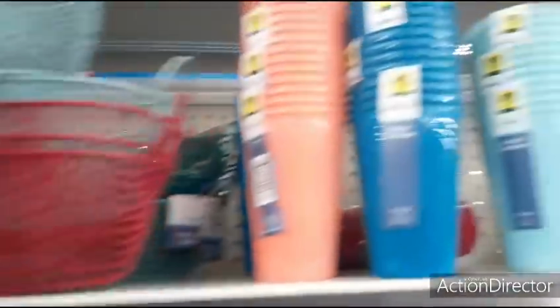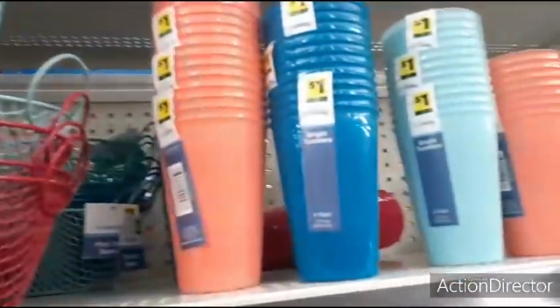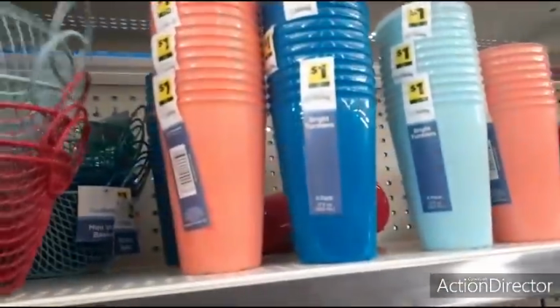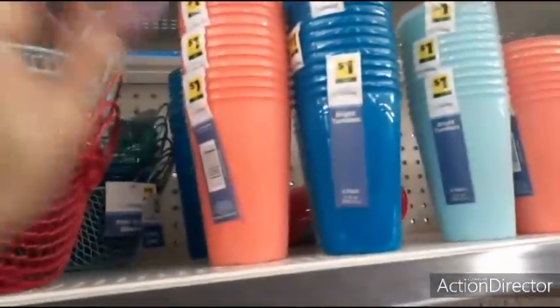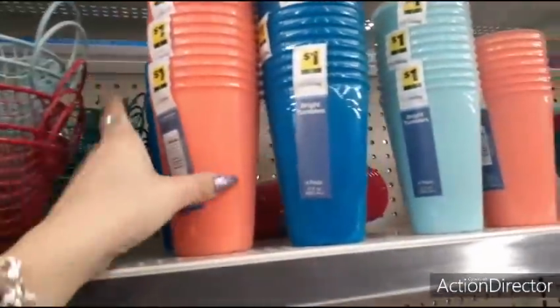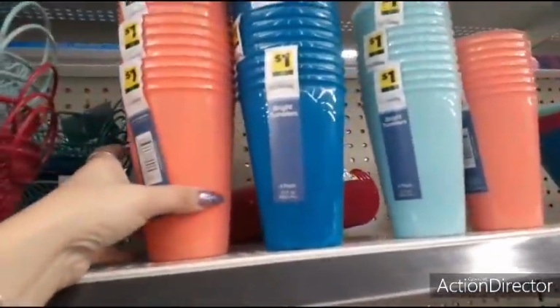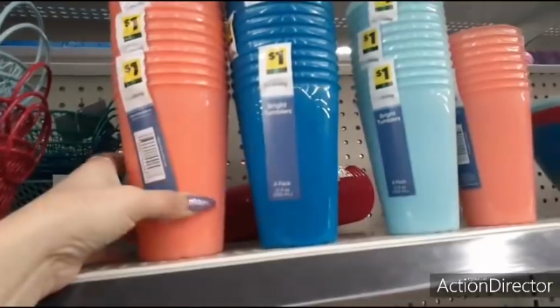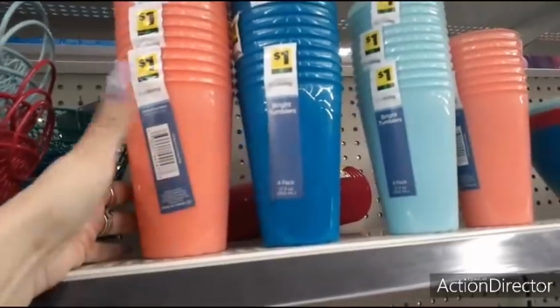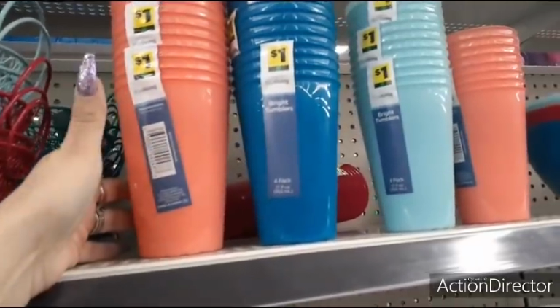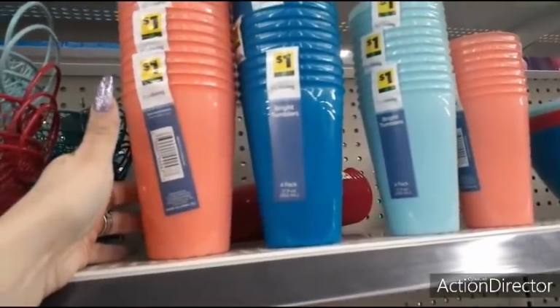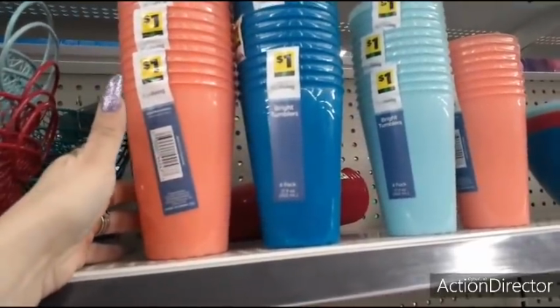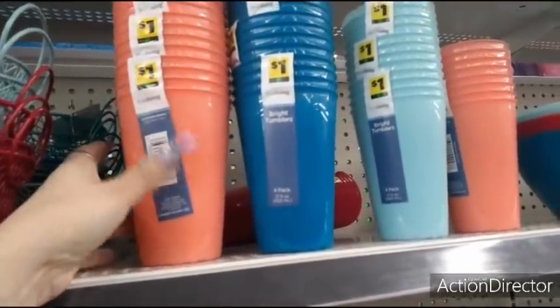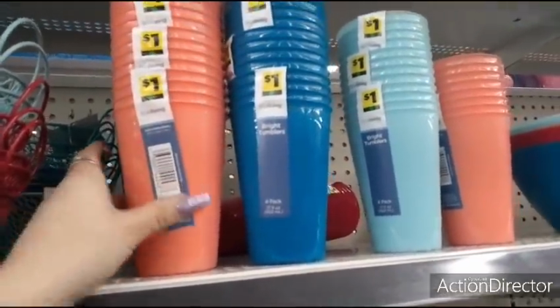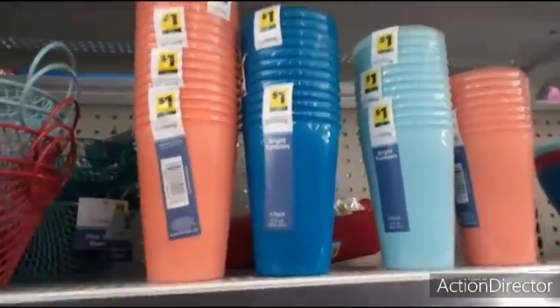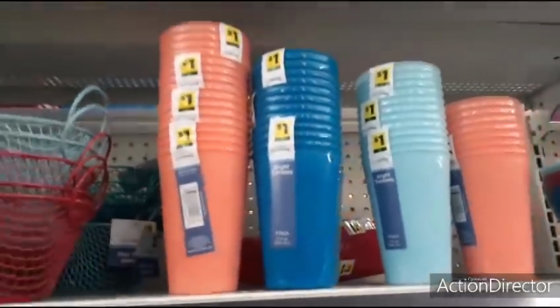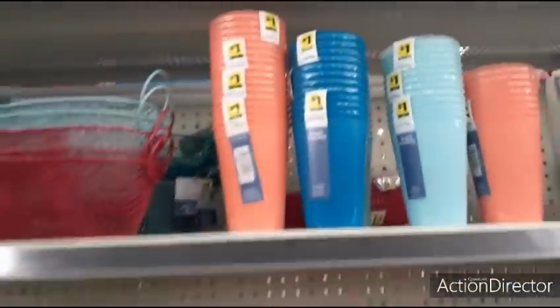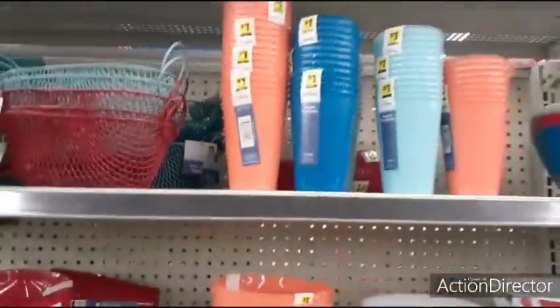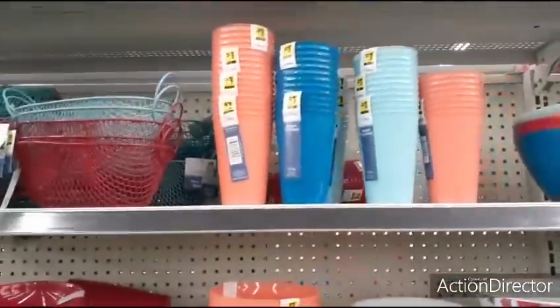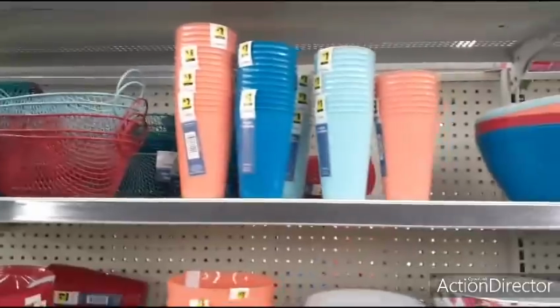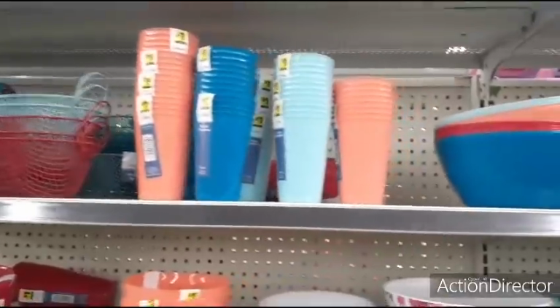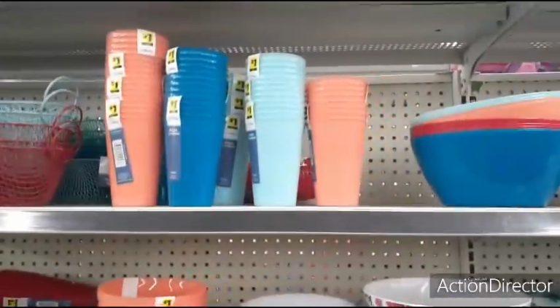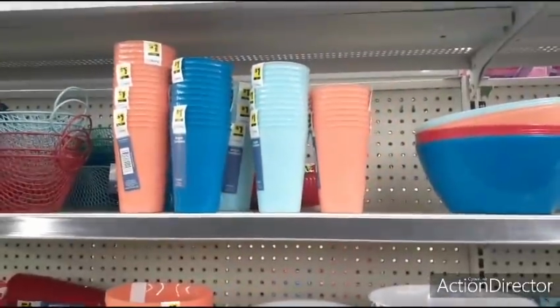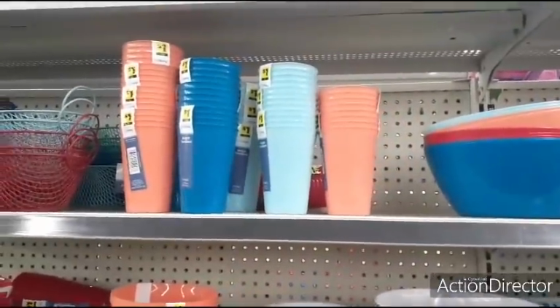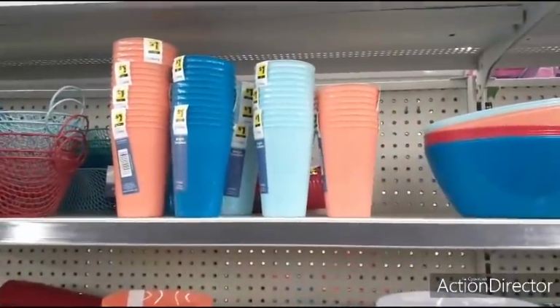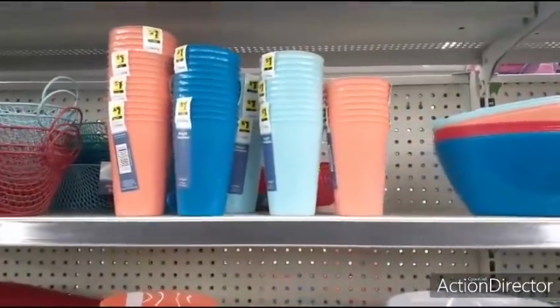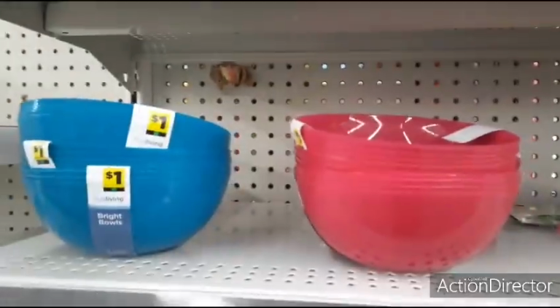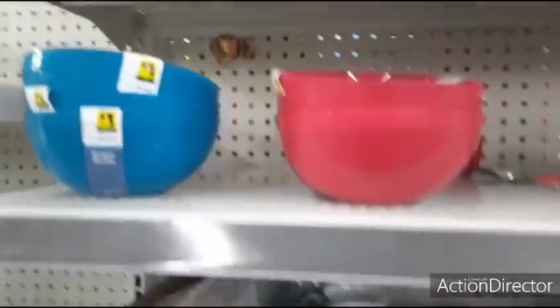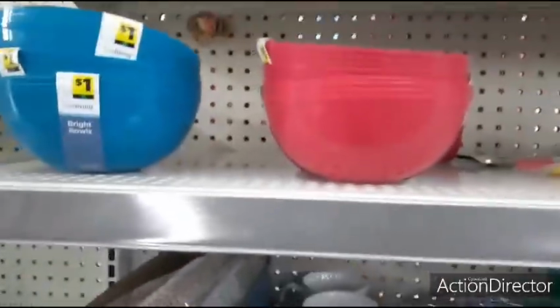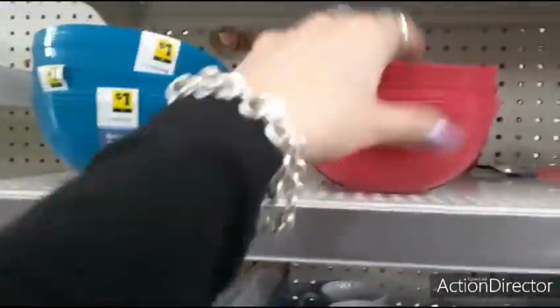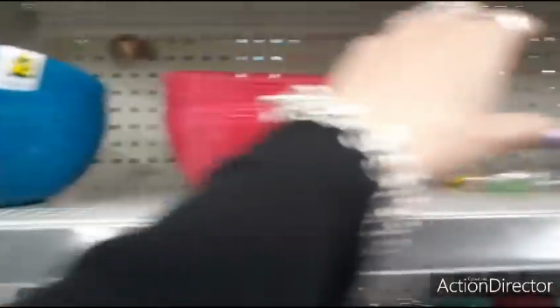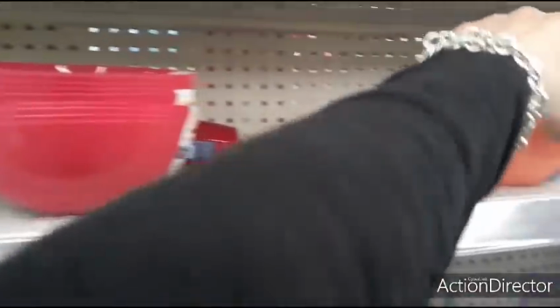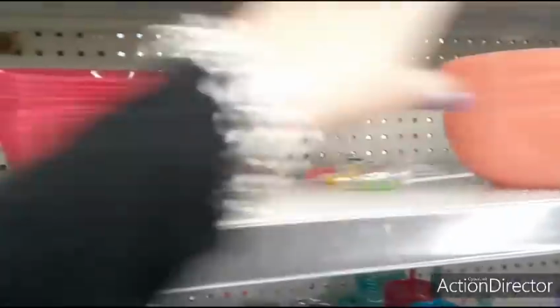Then you have these plastic — you get a set of four for a dollar. These are the colors you get. They also have four plastic bowls — the hot pink, the coral.